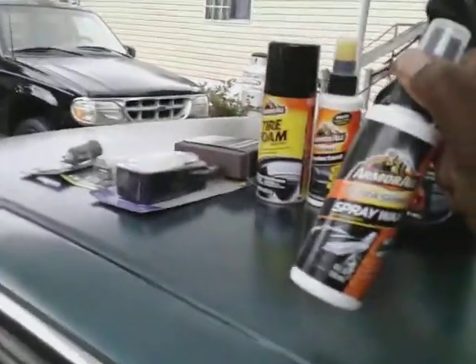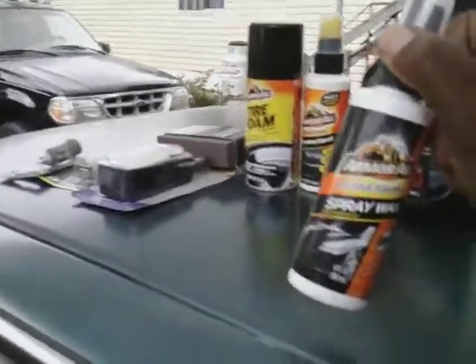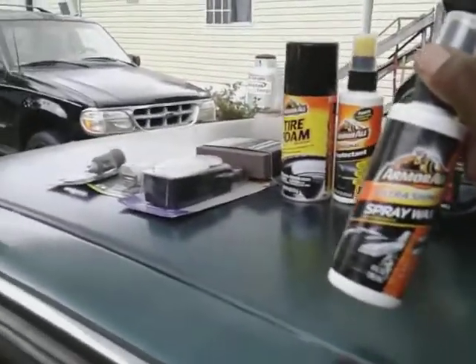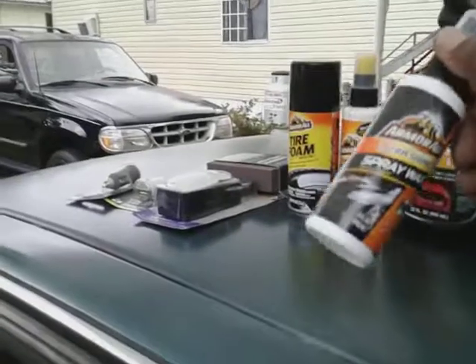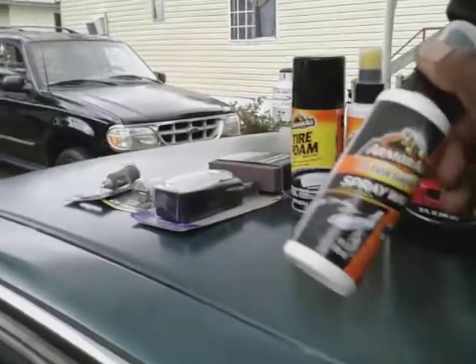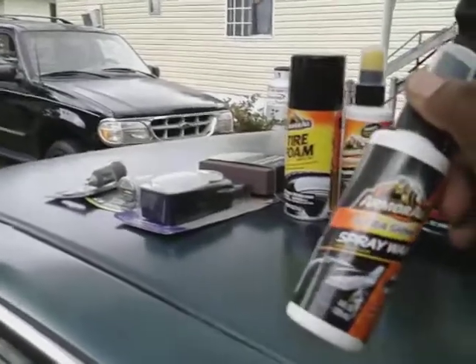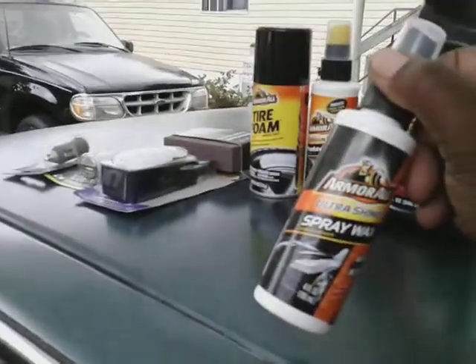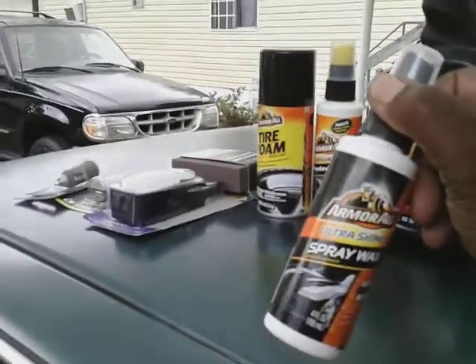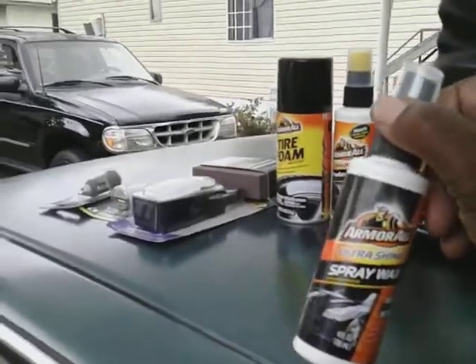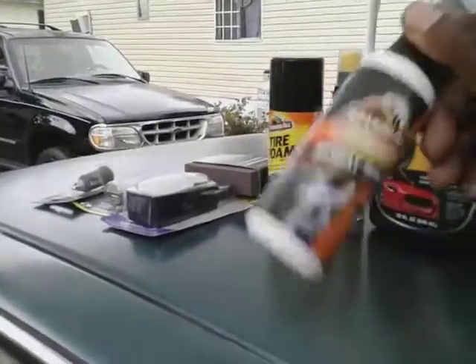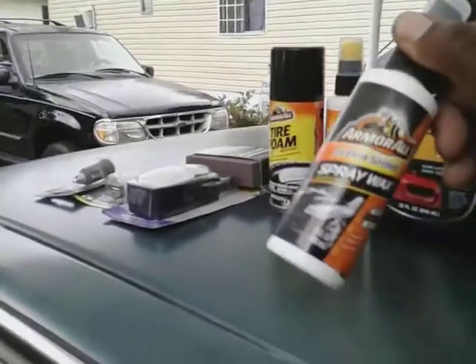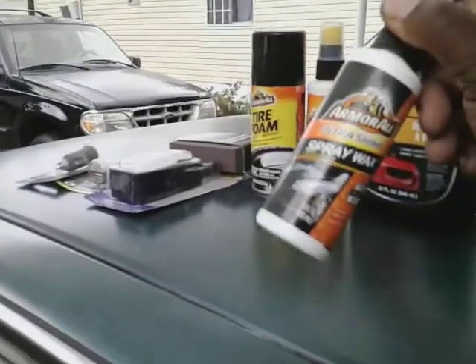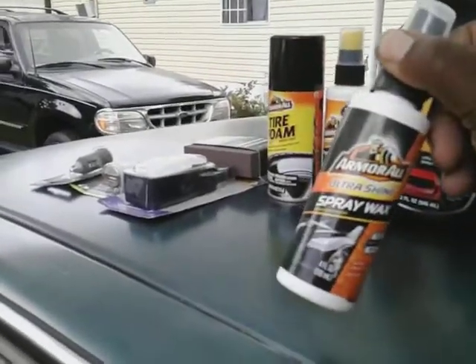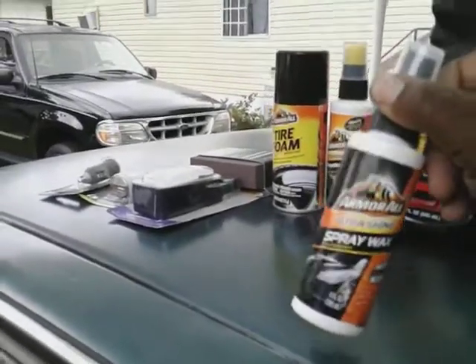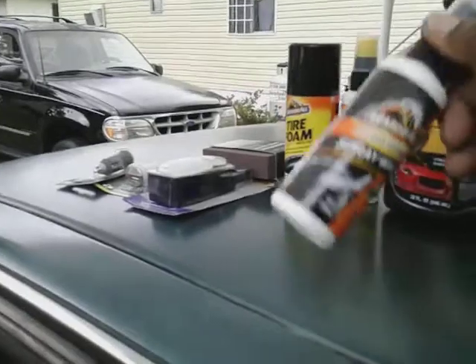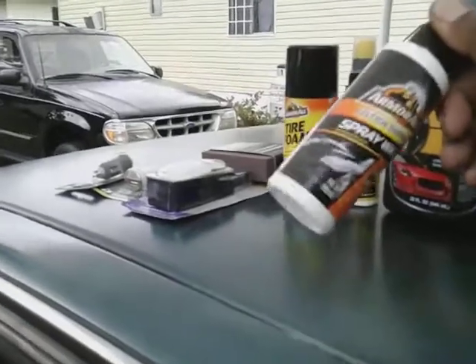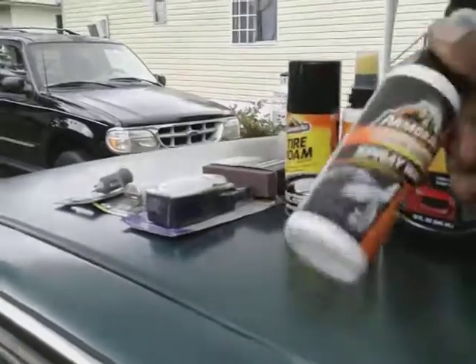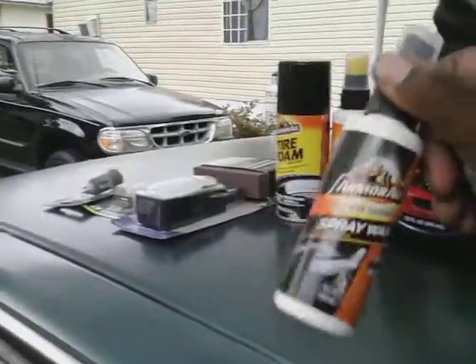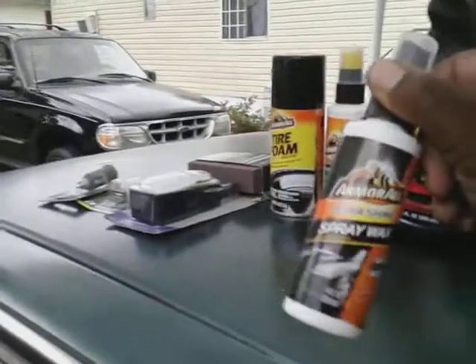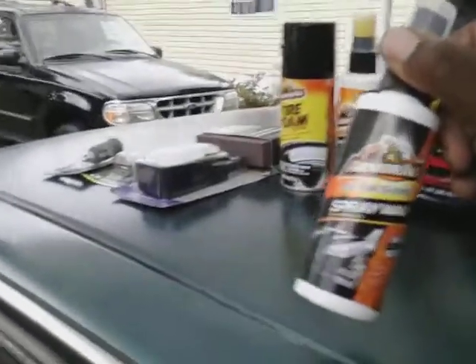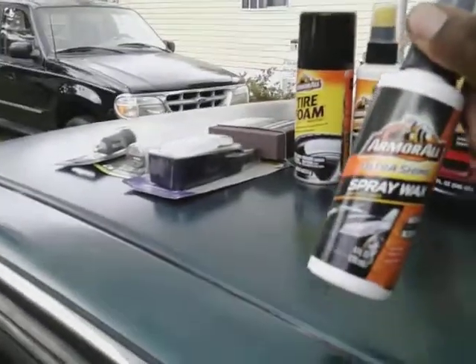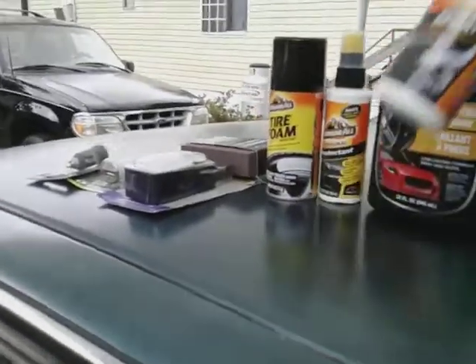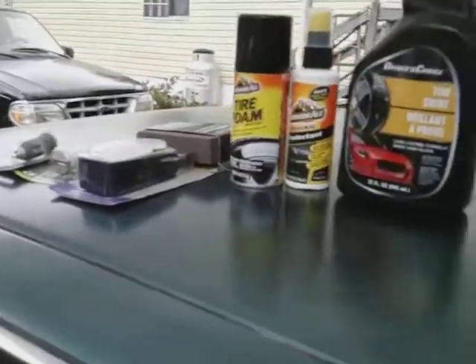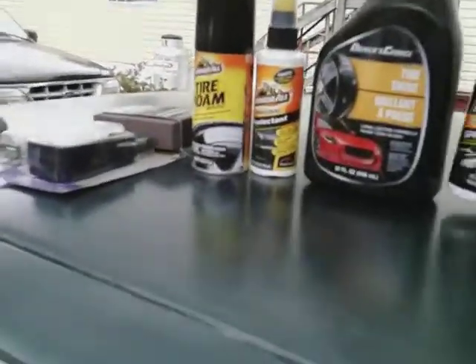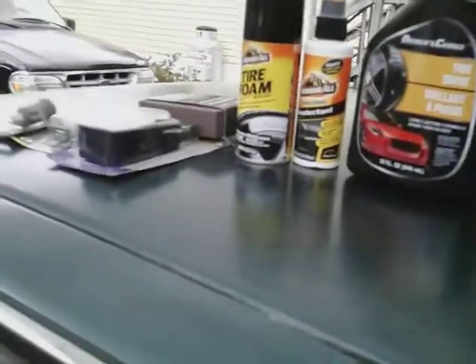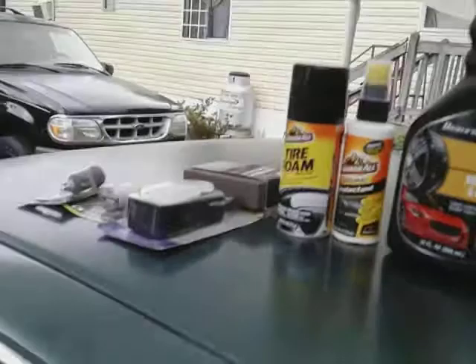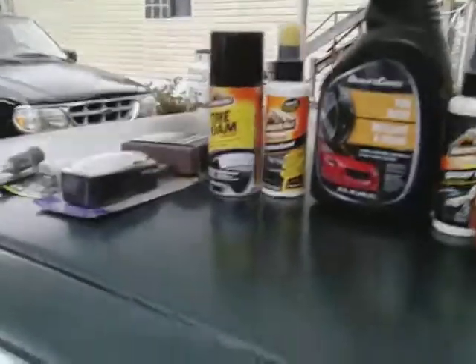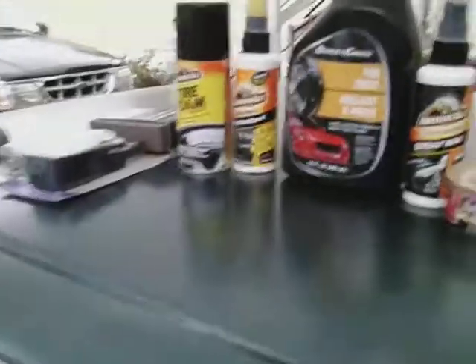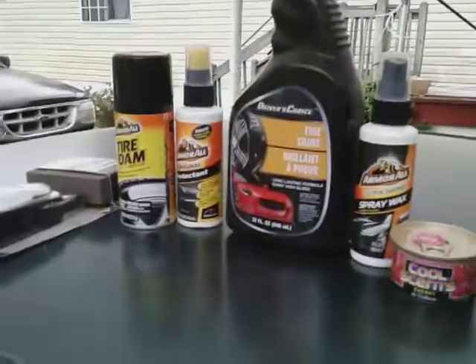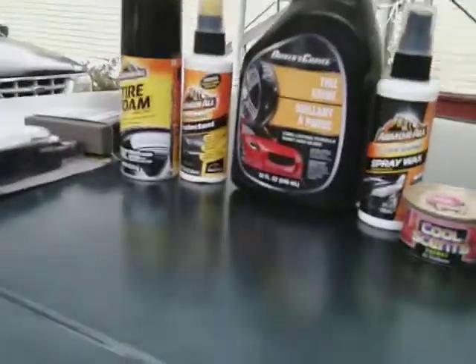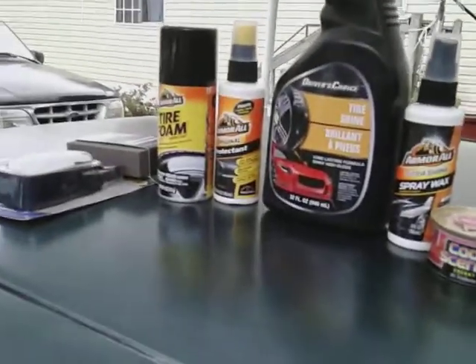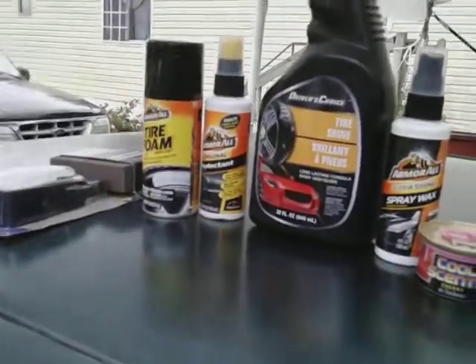If you get some bird droppings or something on your car you can just take this and wipe it right off. It's good to keep three or four of these in the back of your car for bird droppings, light dusting, or whatever — pretty much you can wipe your car down anywhere.